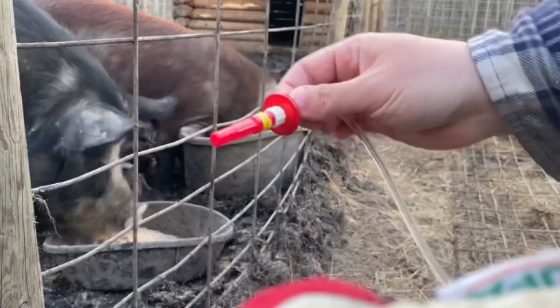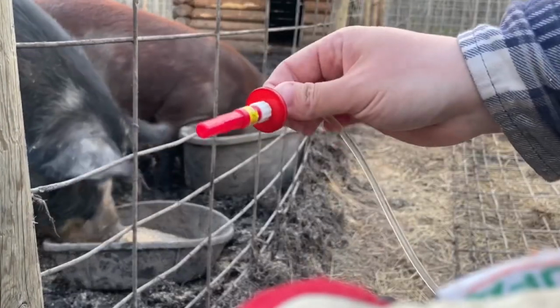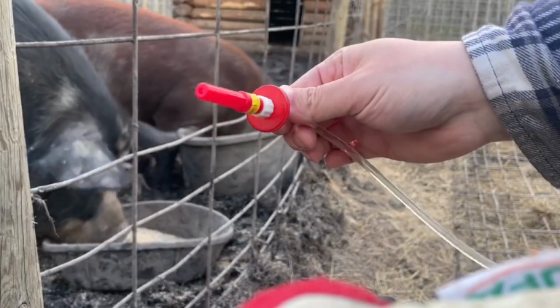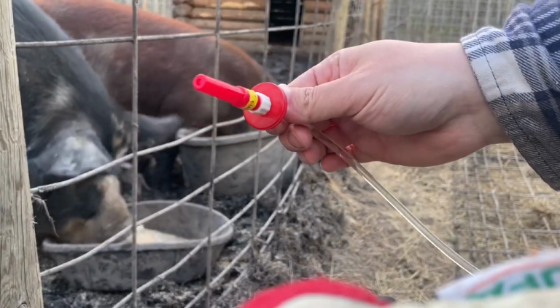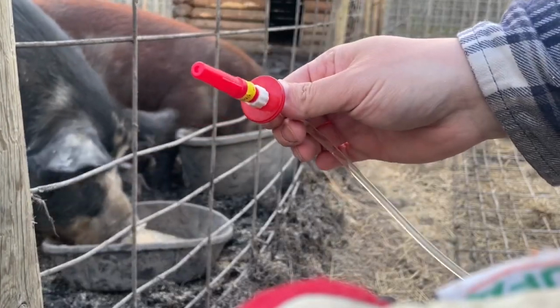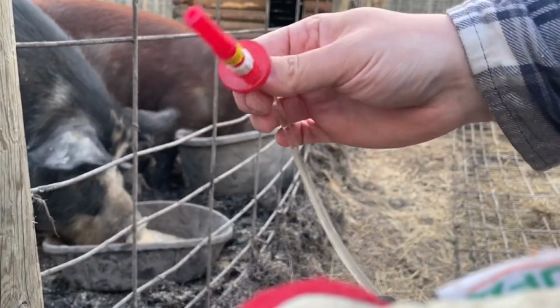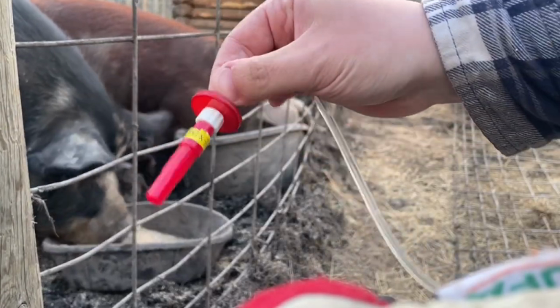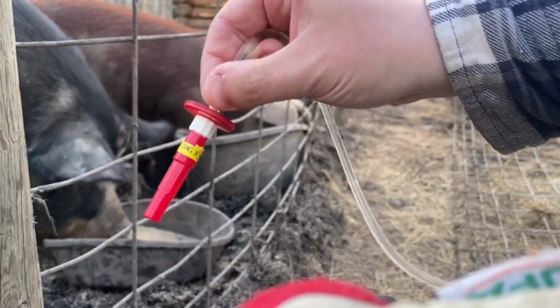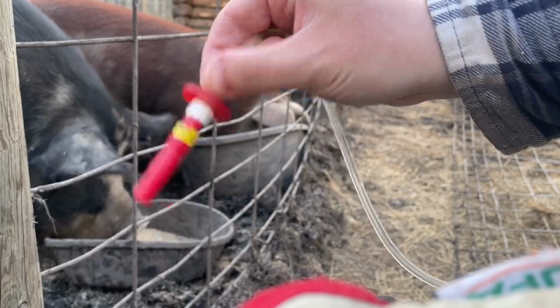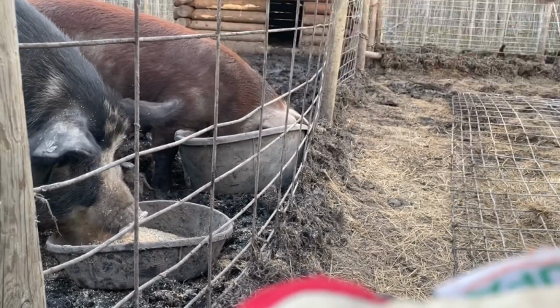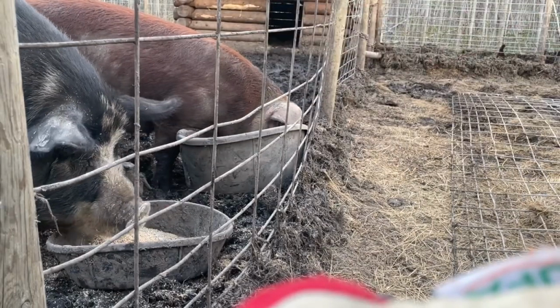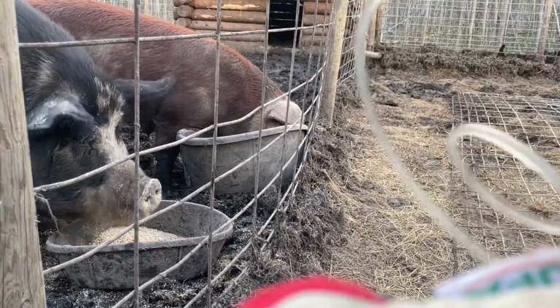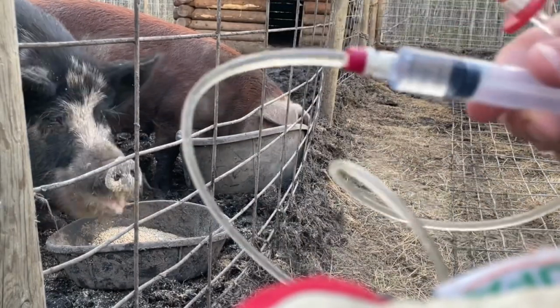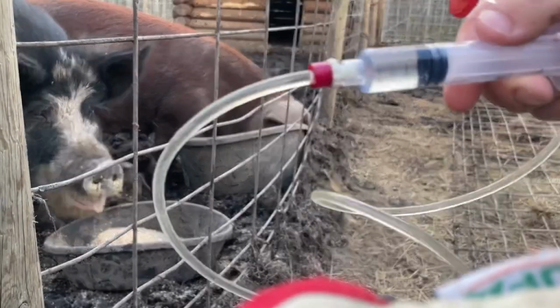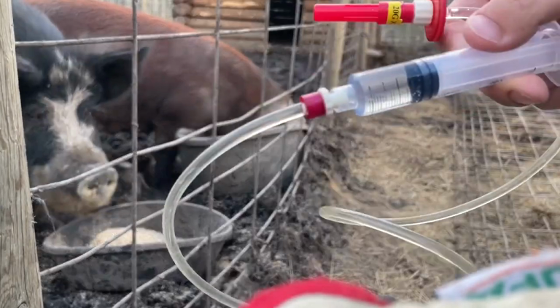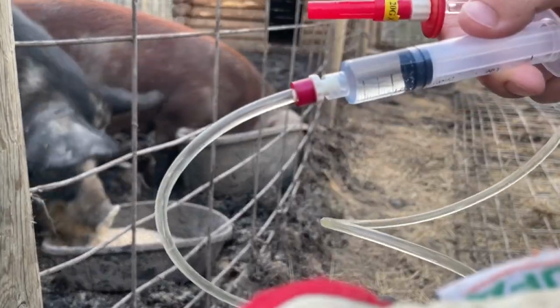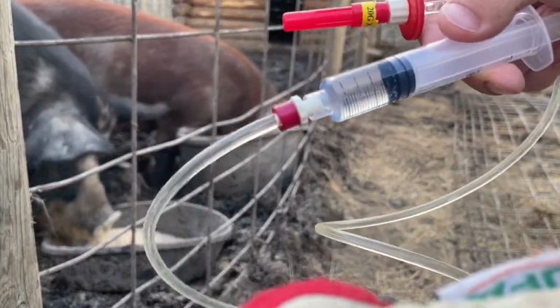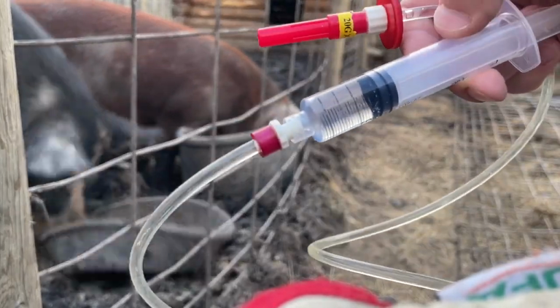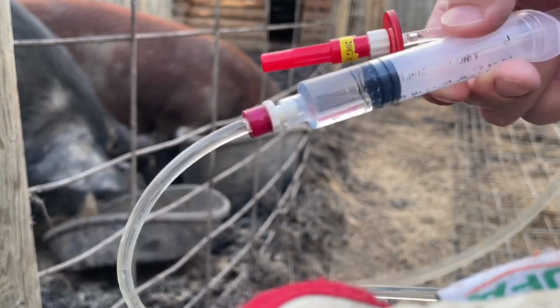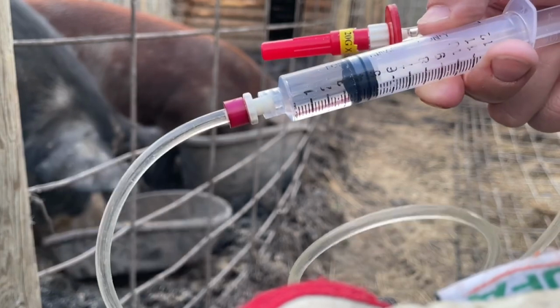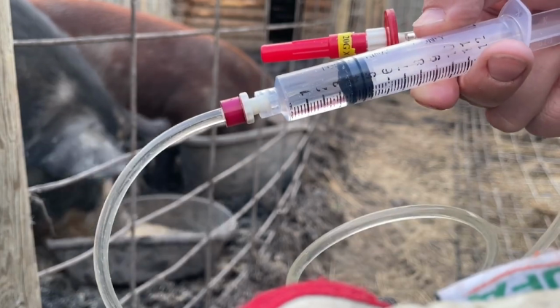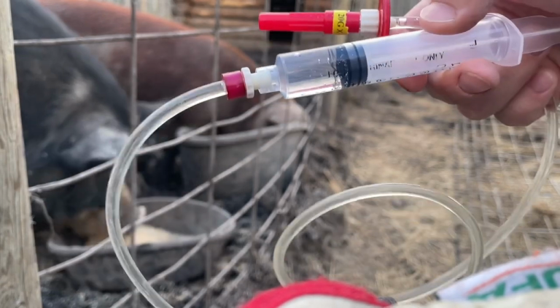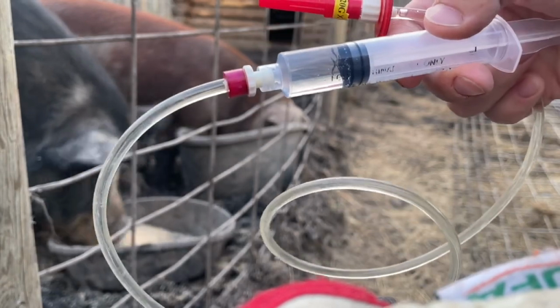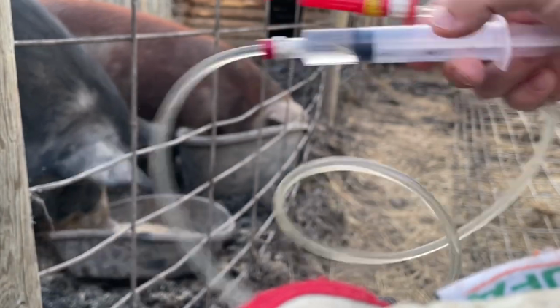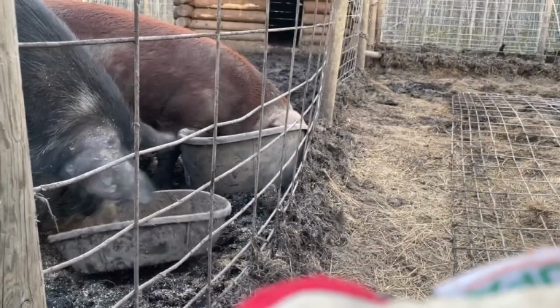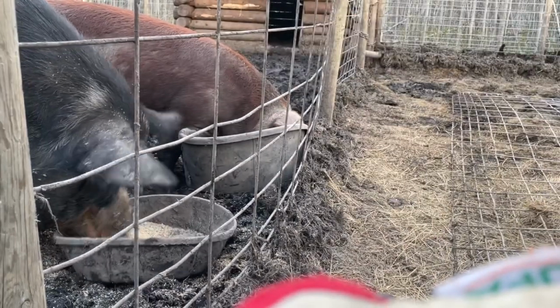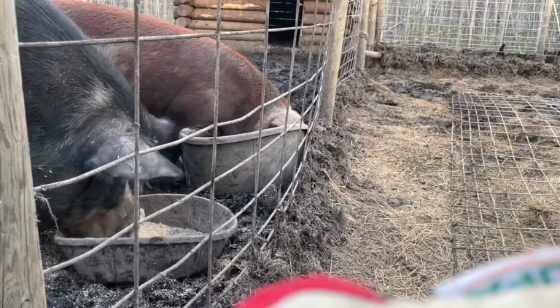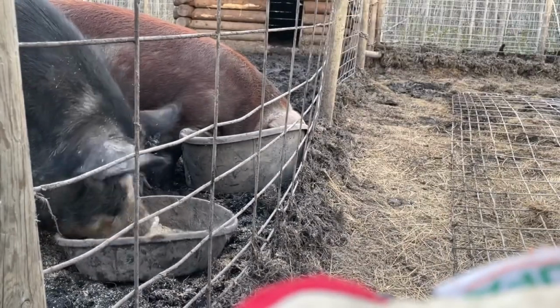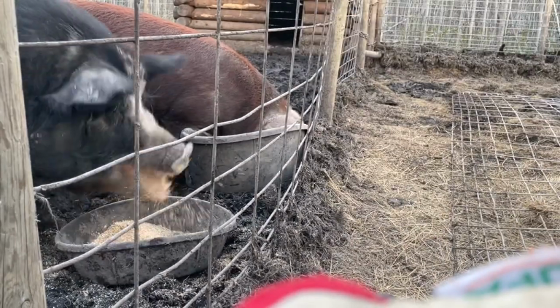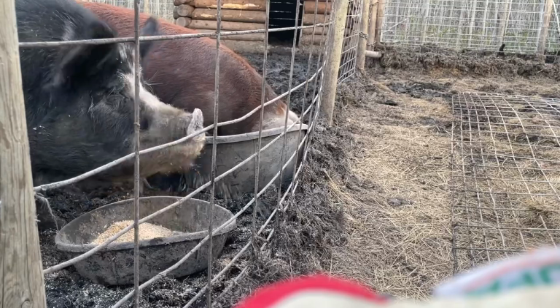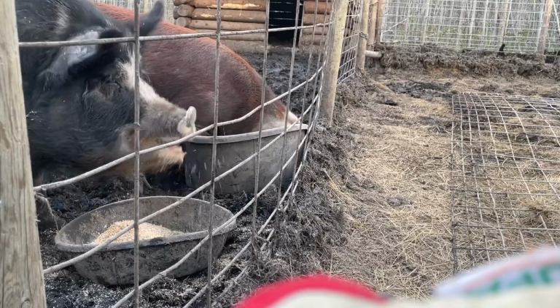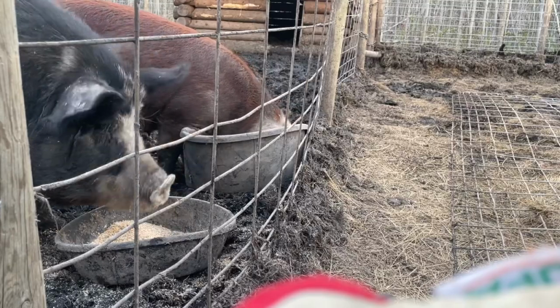First thing I do is take the end off my needle — this is the needle end. Then on the other end of the tube is this end, which is a locking syringe. Also make sure you're adding an extra 2.5 cc's of medication to fill the tube.